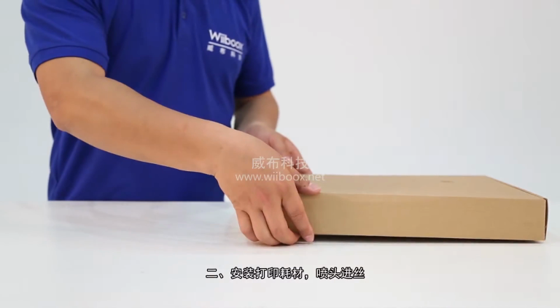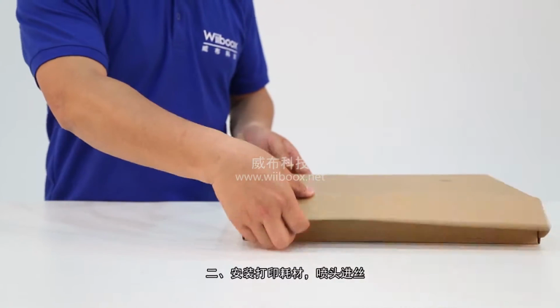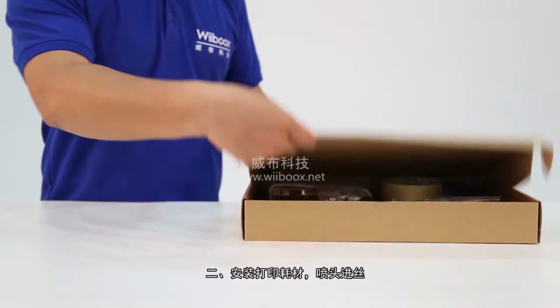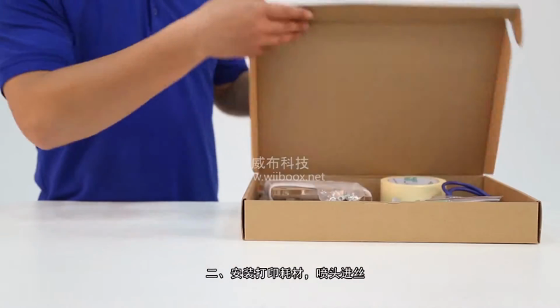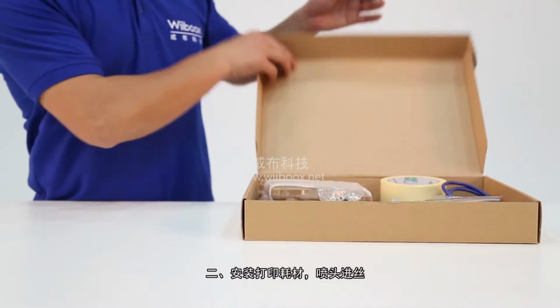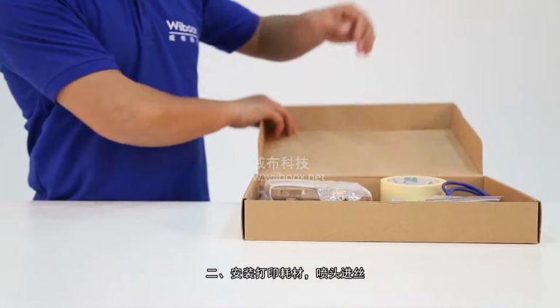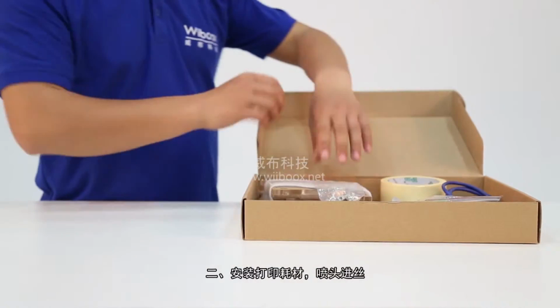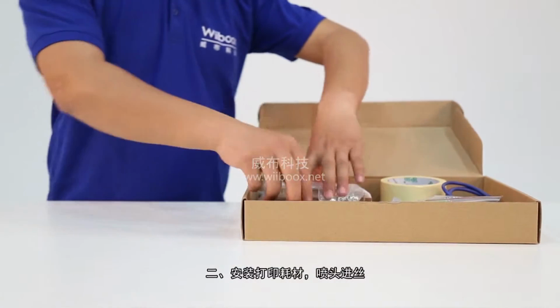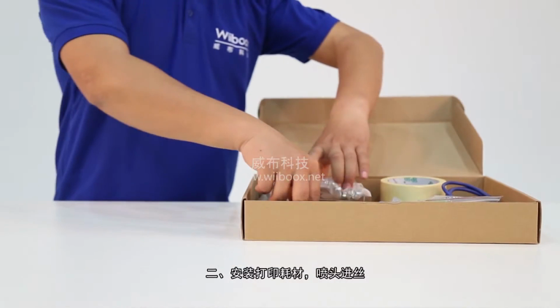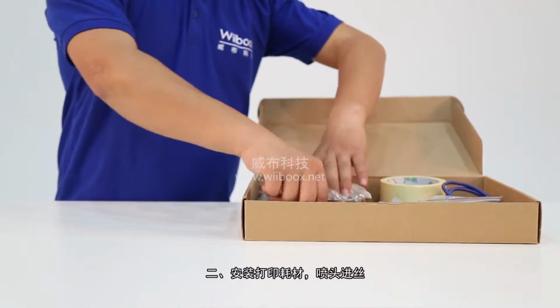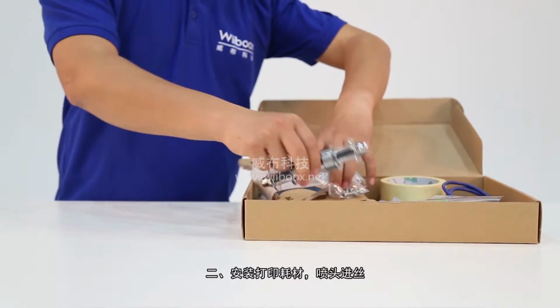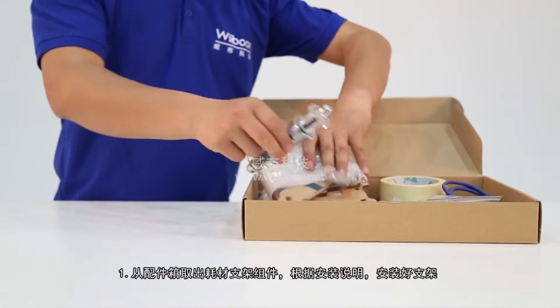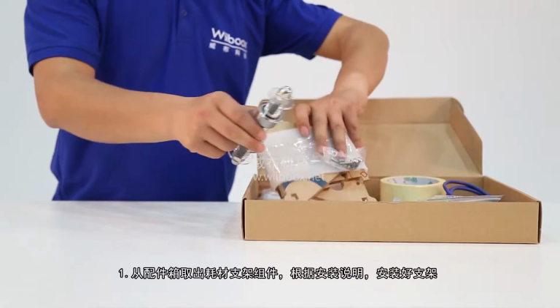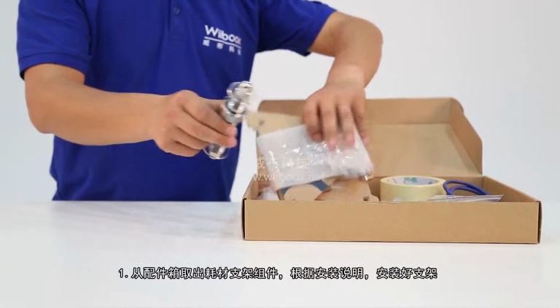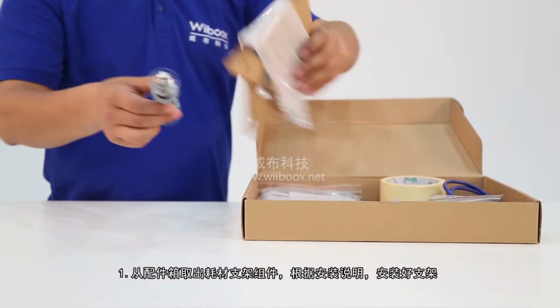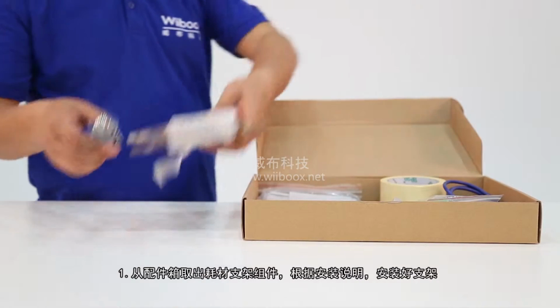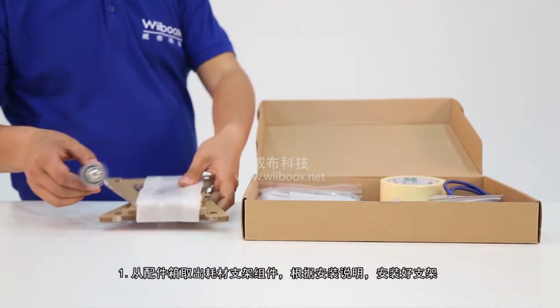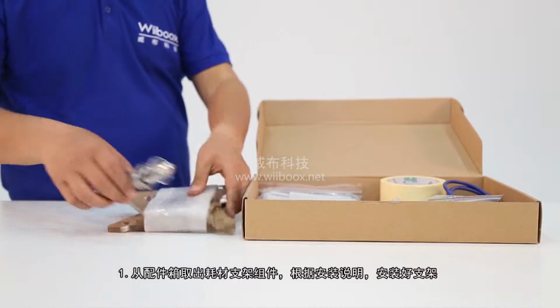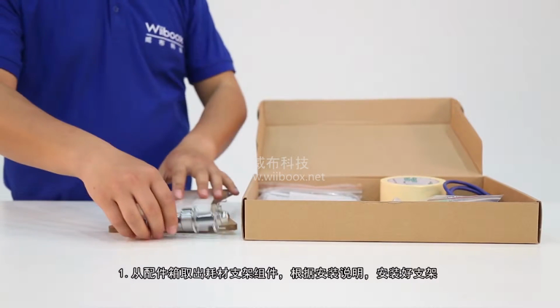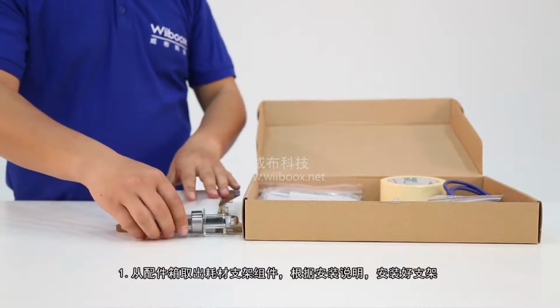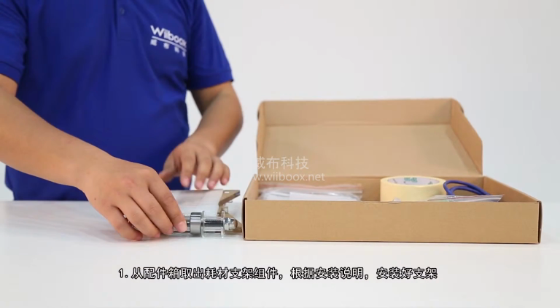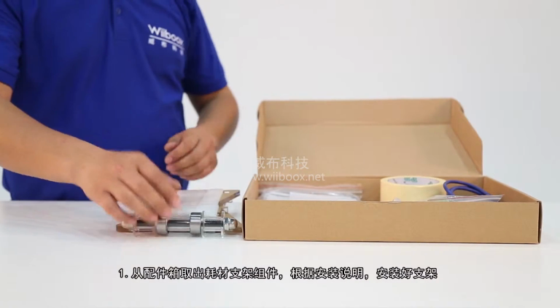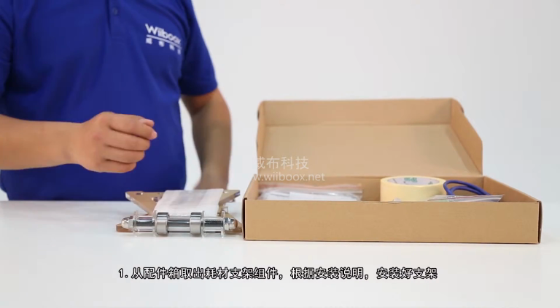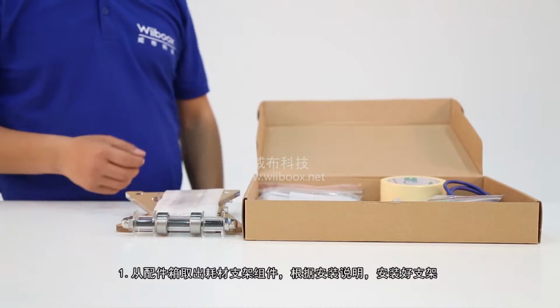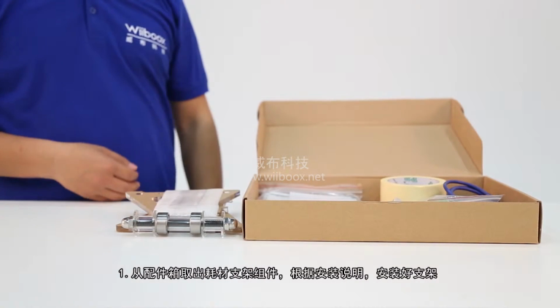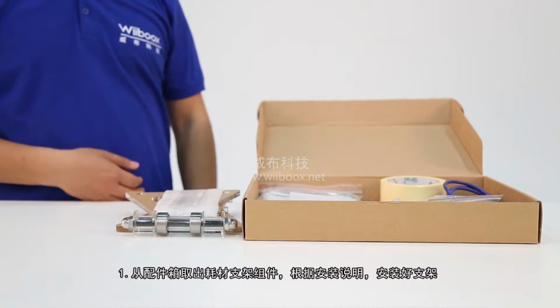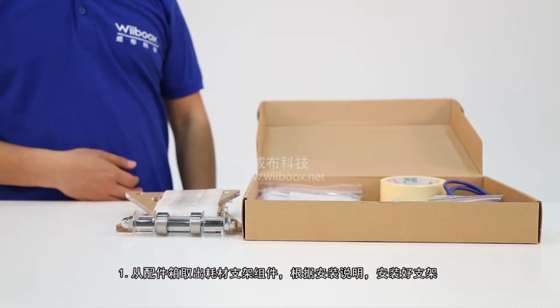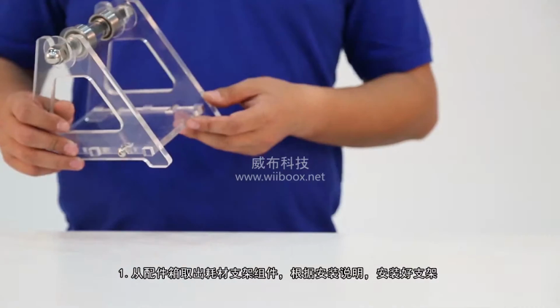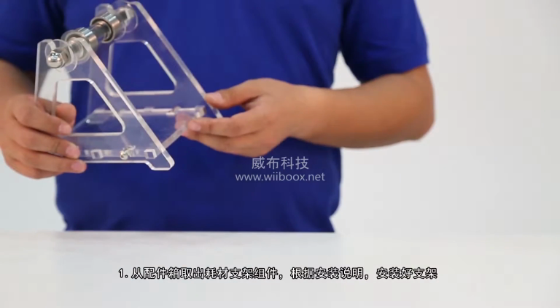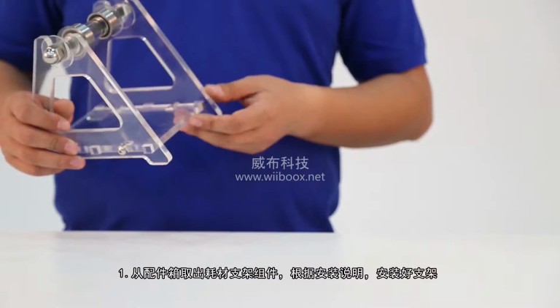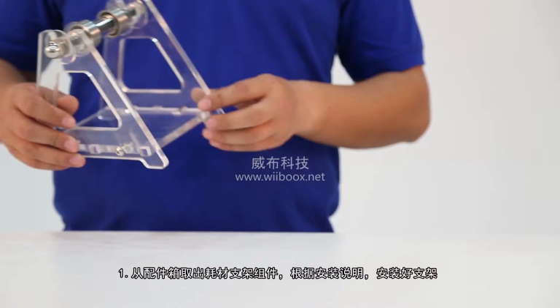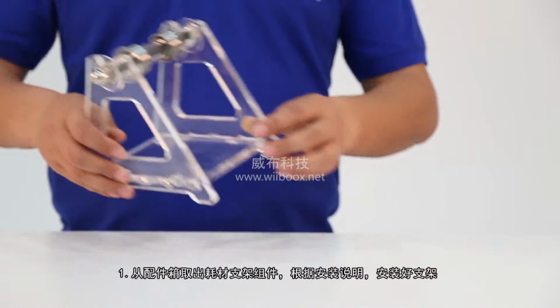Installing the filament spool and loading the filament. Step 1: Locate the spool holder from the accessory tray and install the holder.